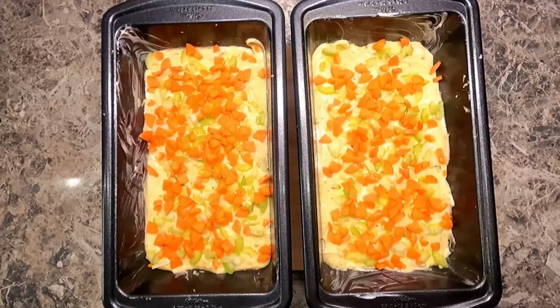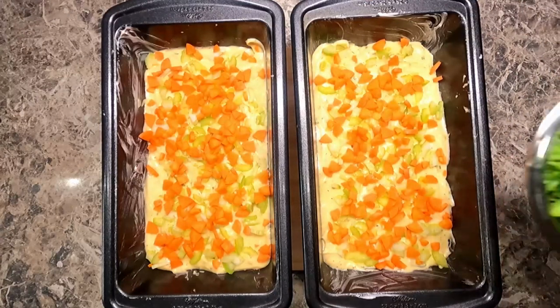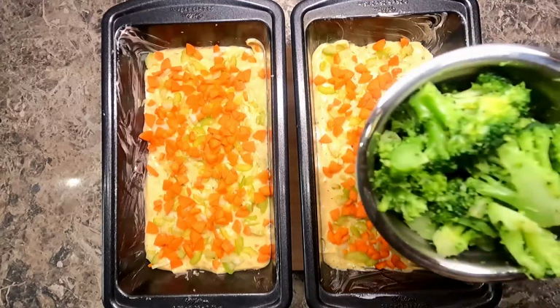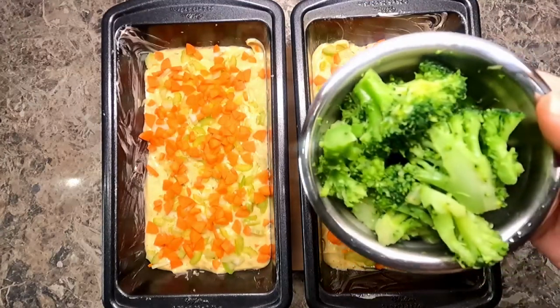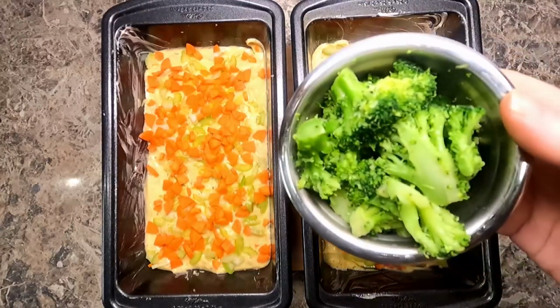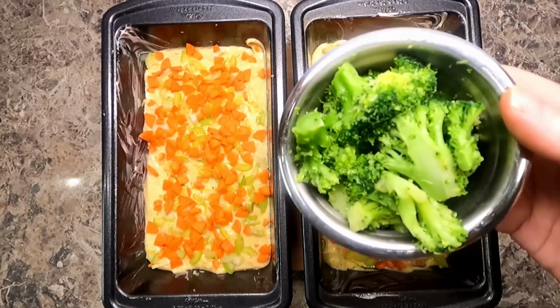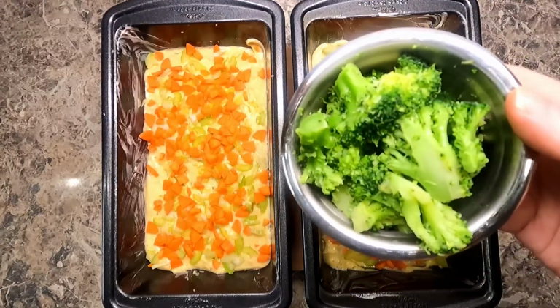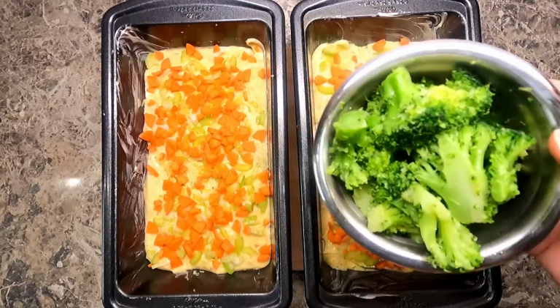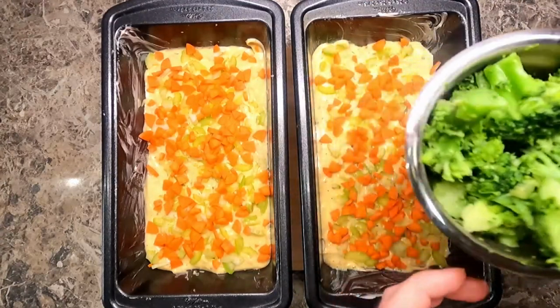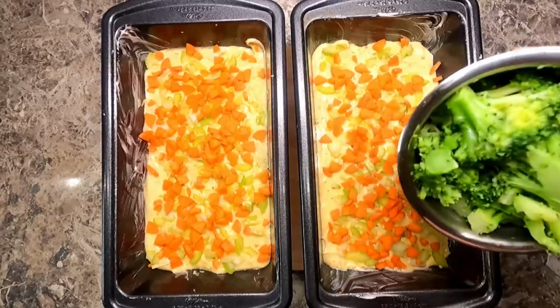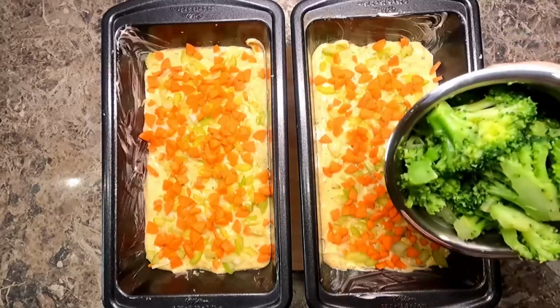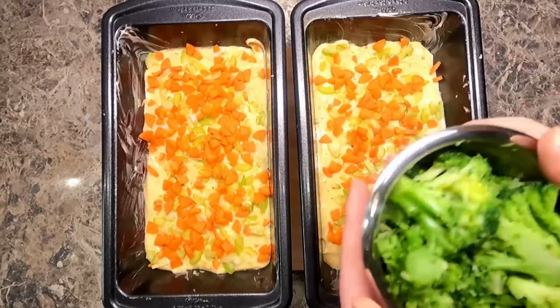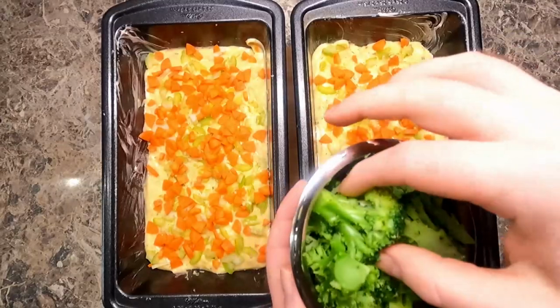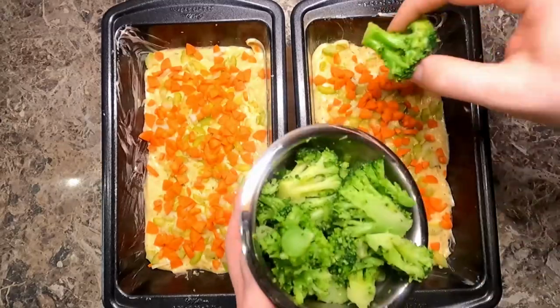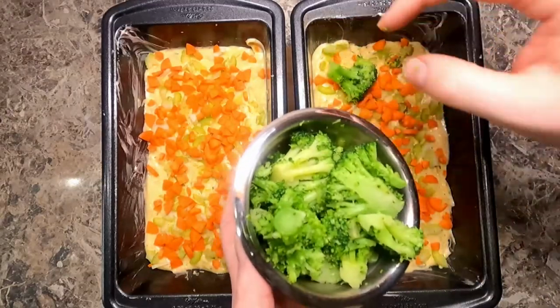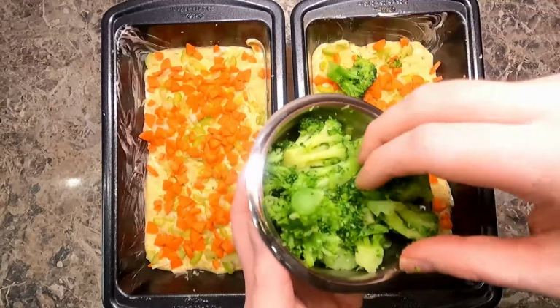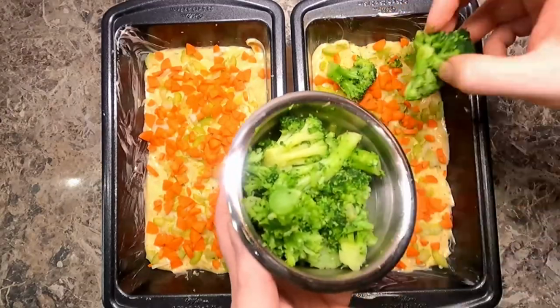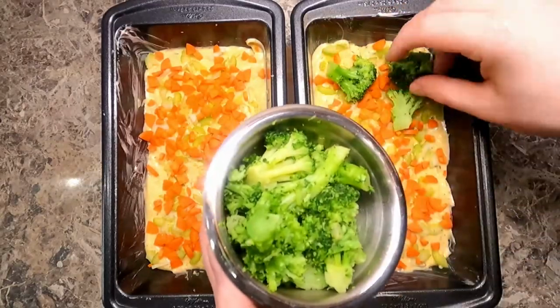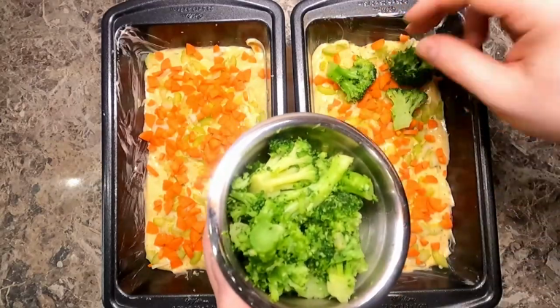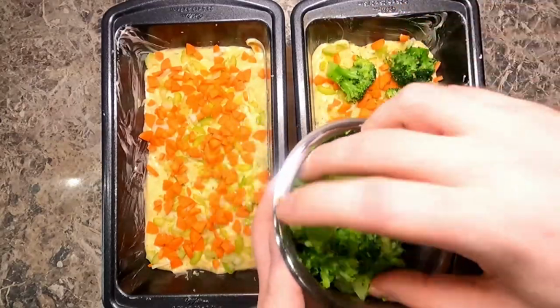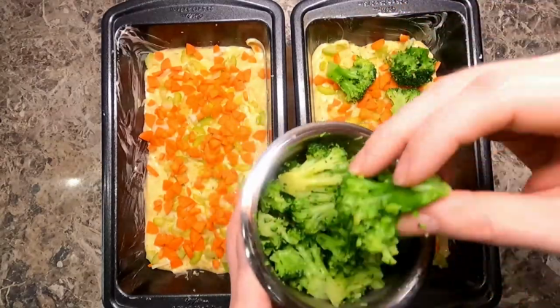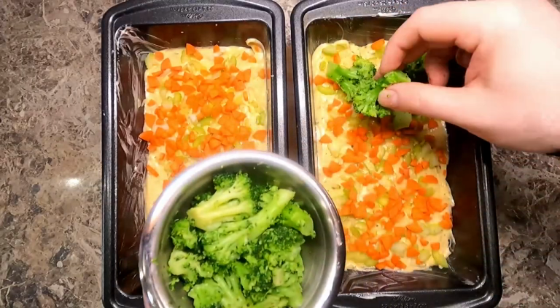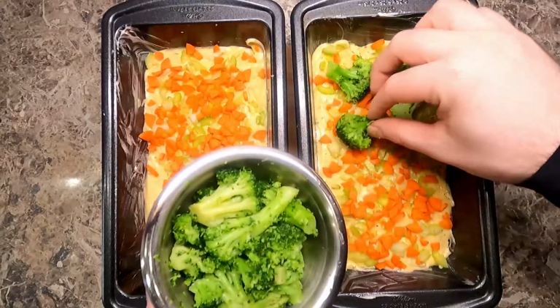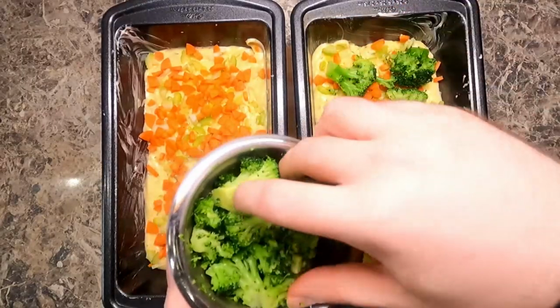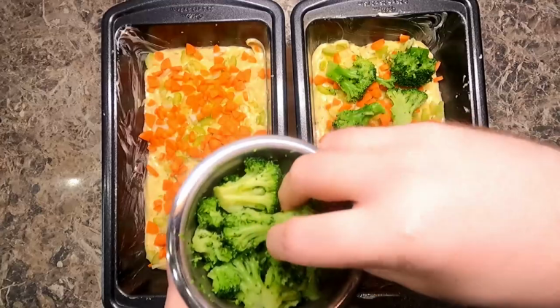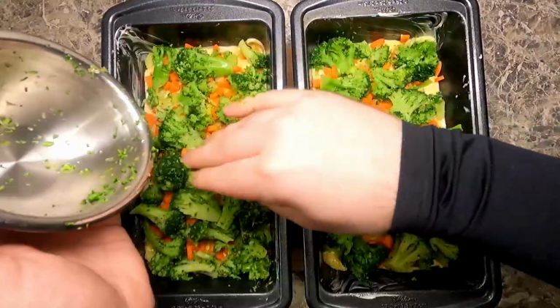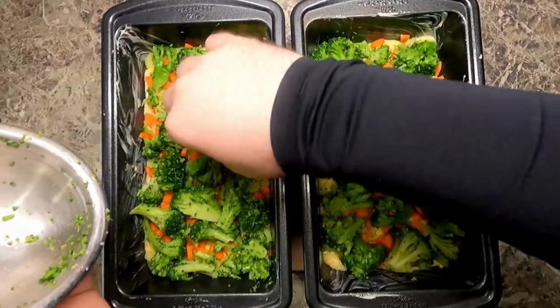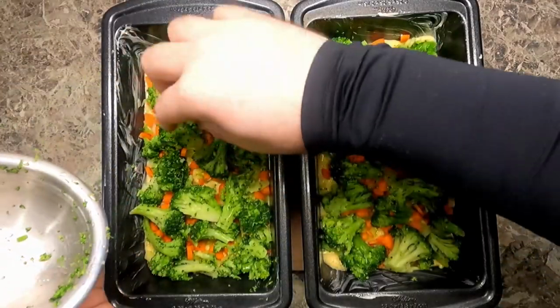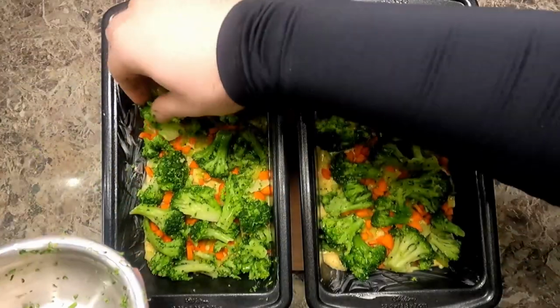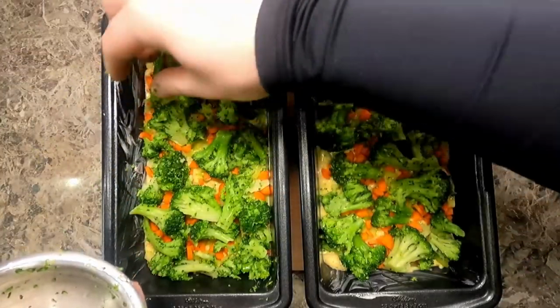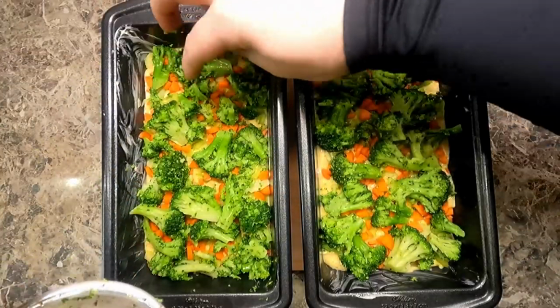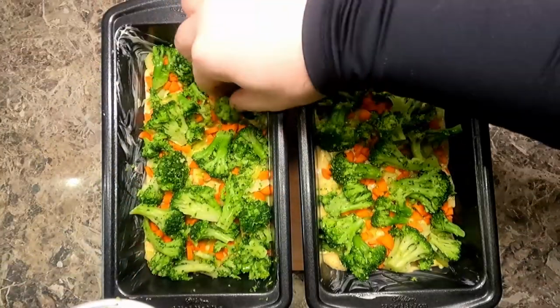Now I have some steamed broccoli here. You can also use blanched broccoli. Just create a nice layer.